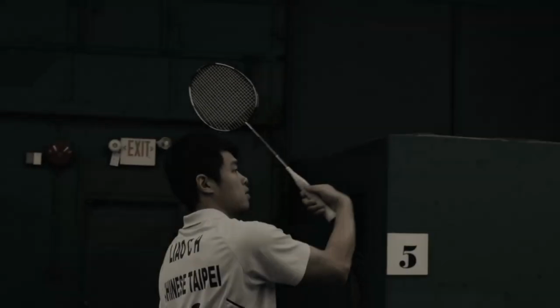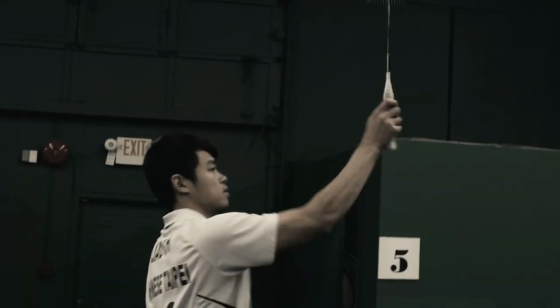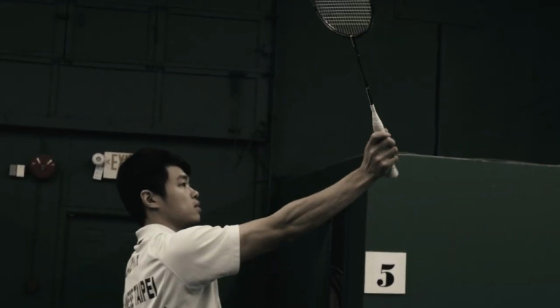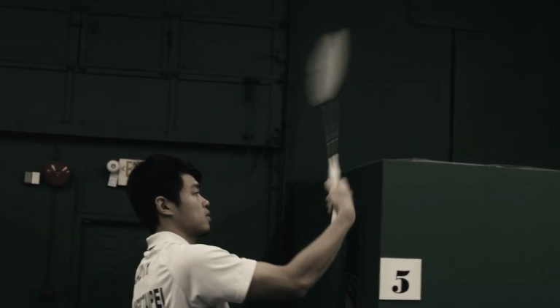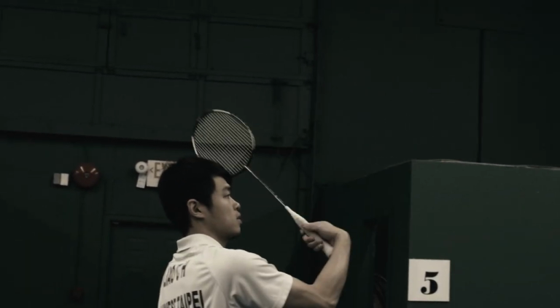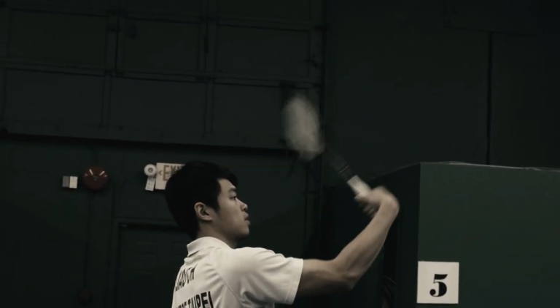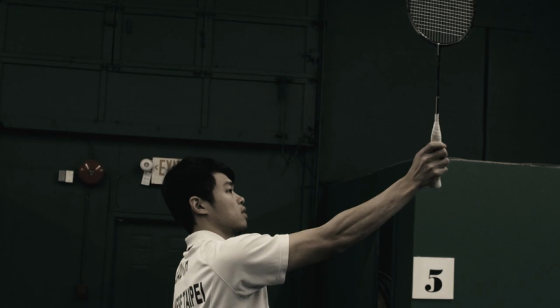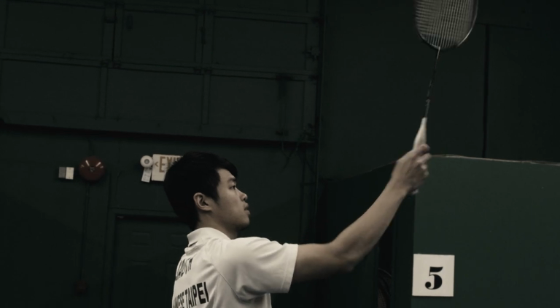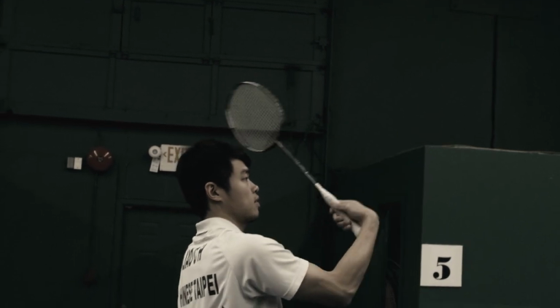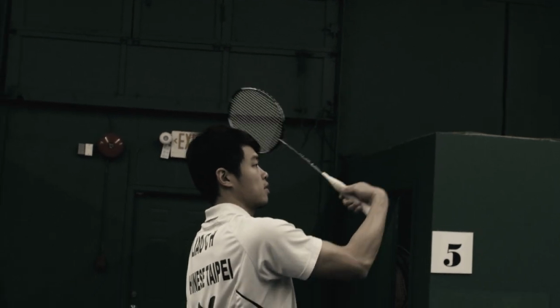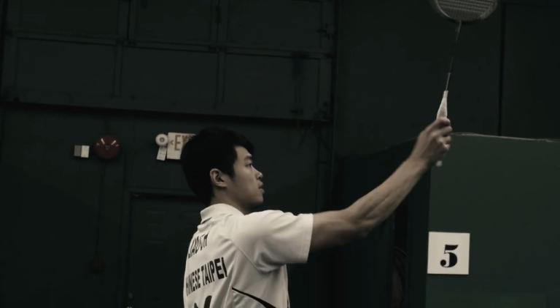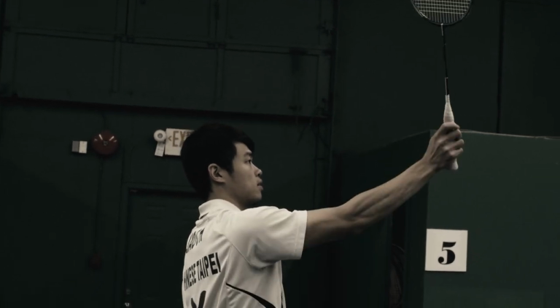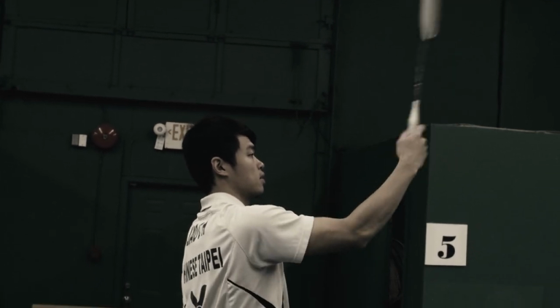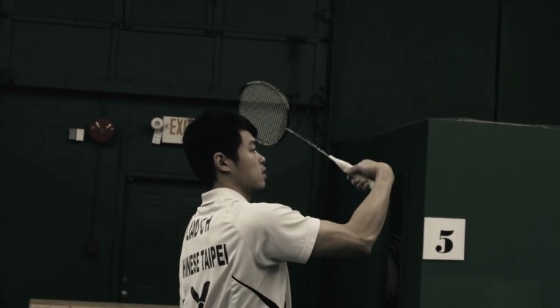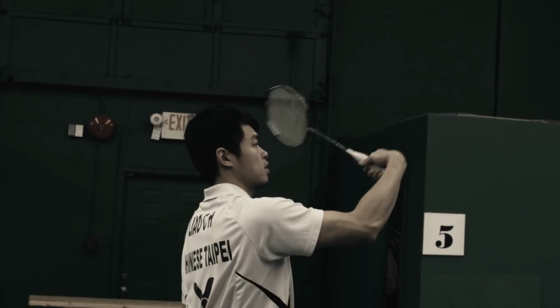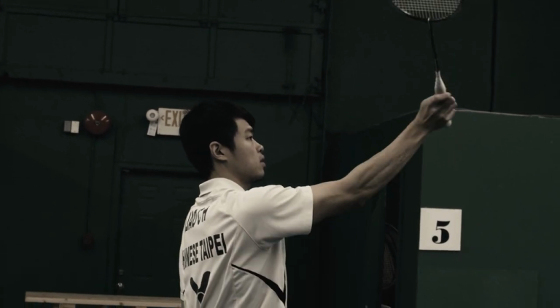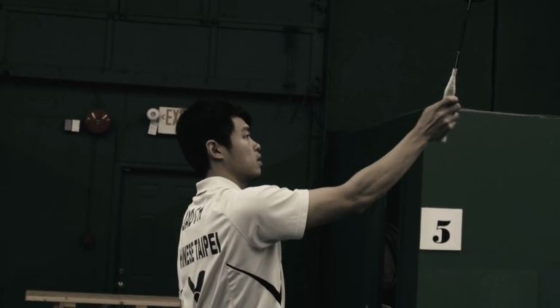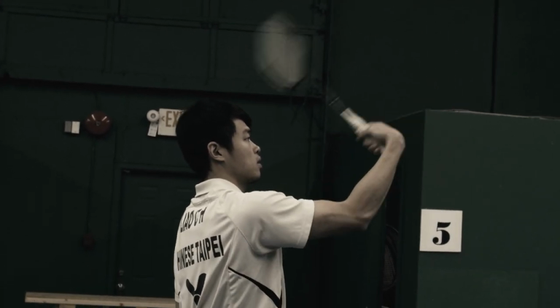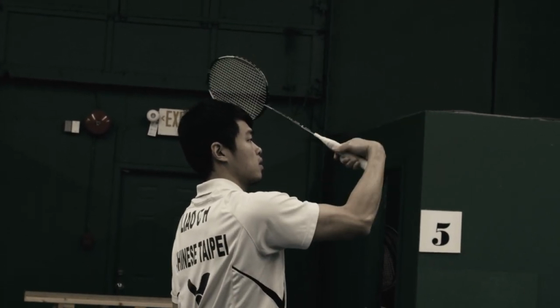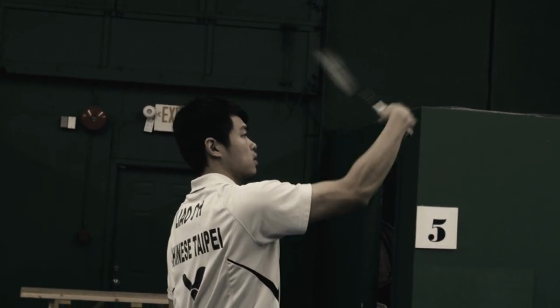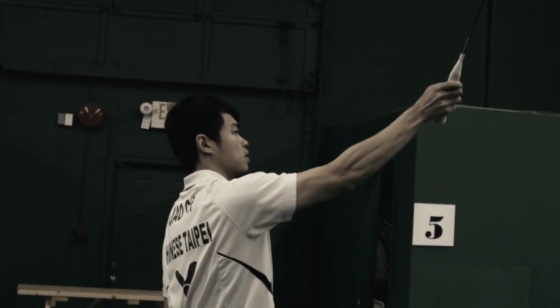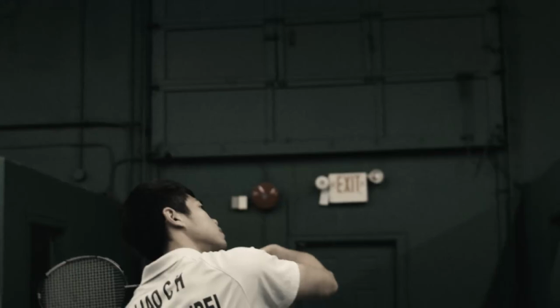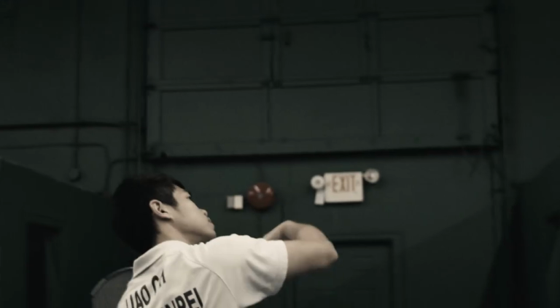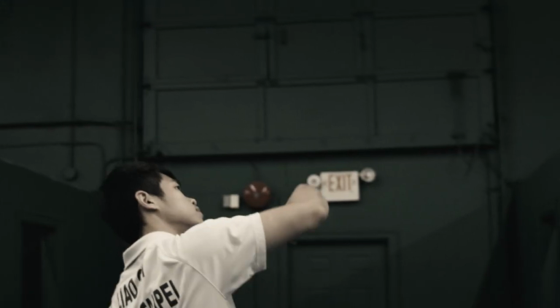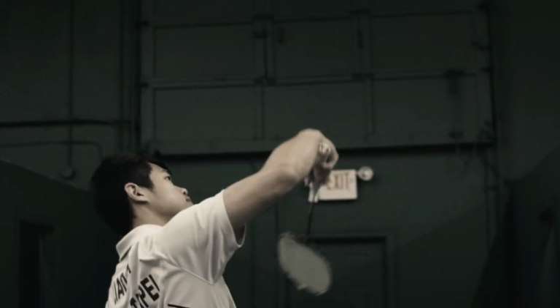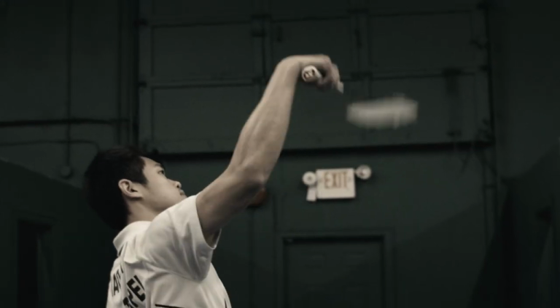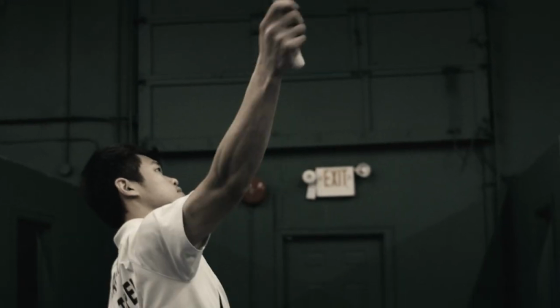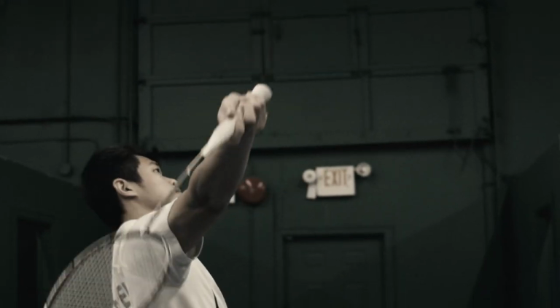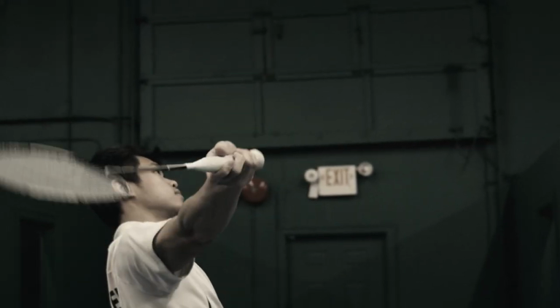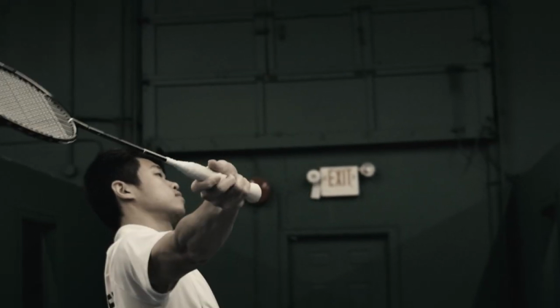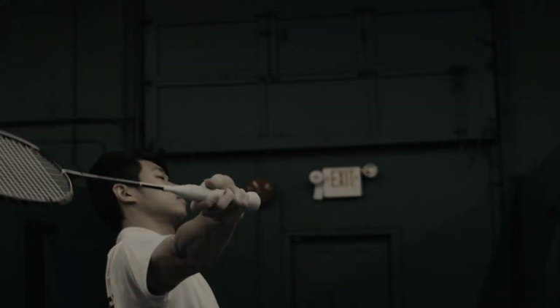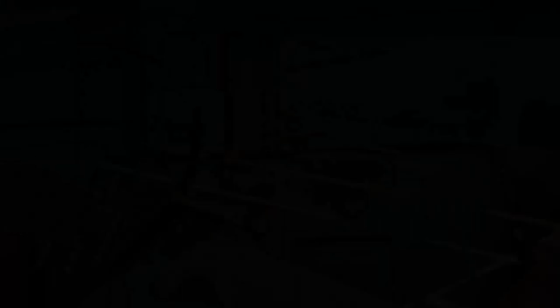First of all, I want you to see this wrong motion. How many of you hit the backhand clear with a motion like this? If this is you, then today's five tips are for you.